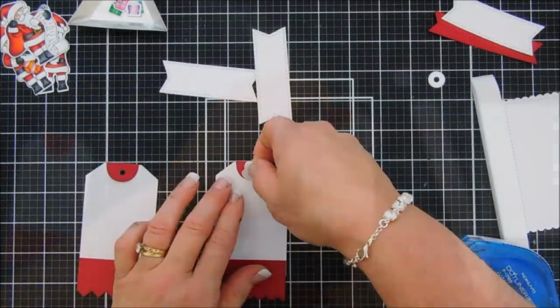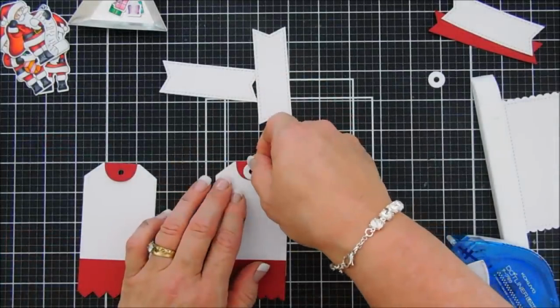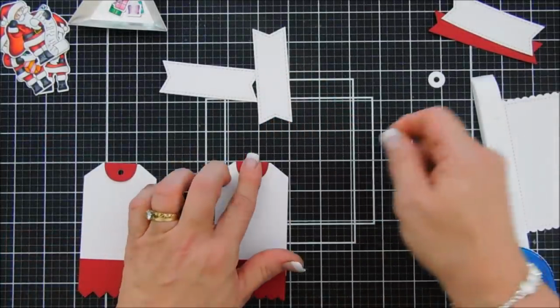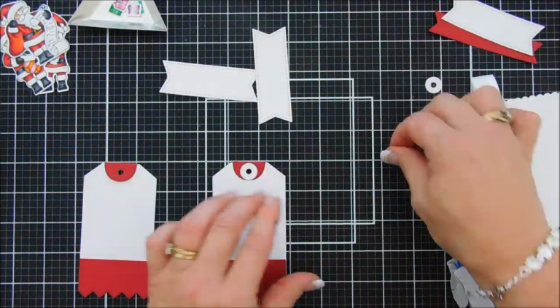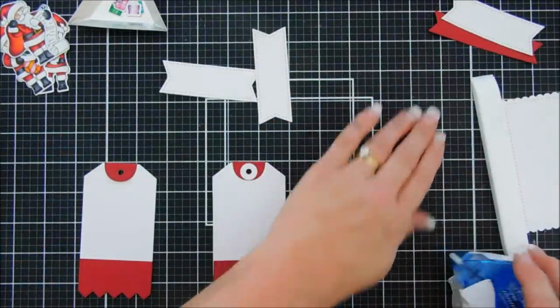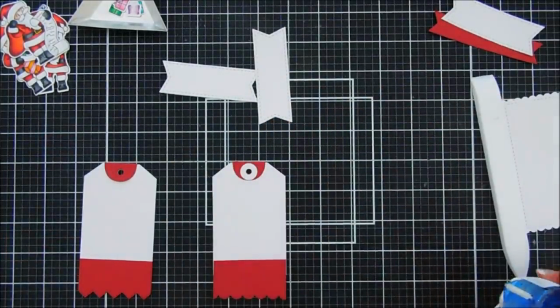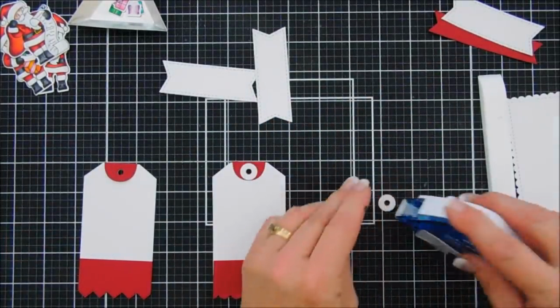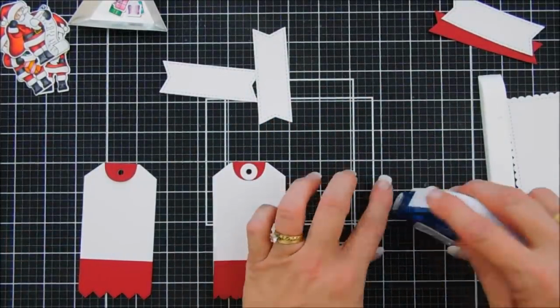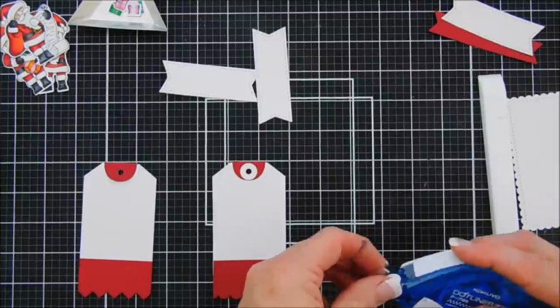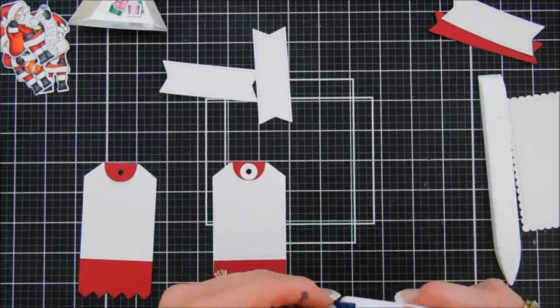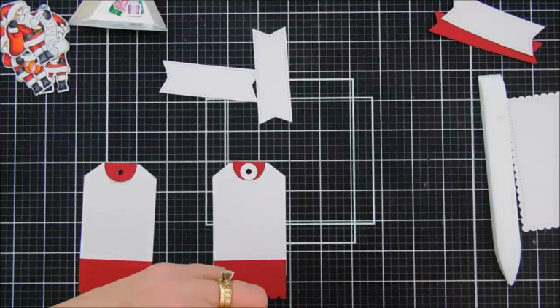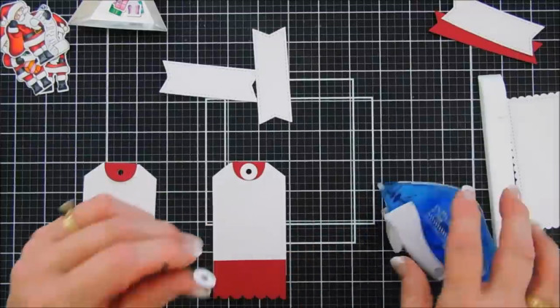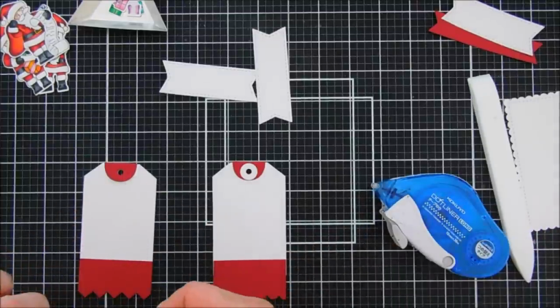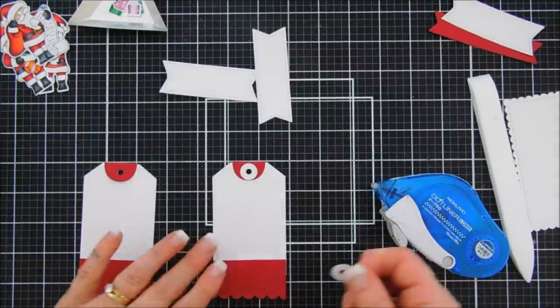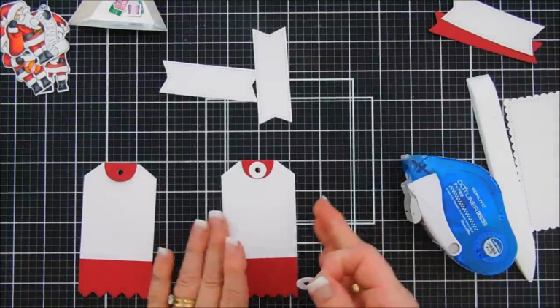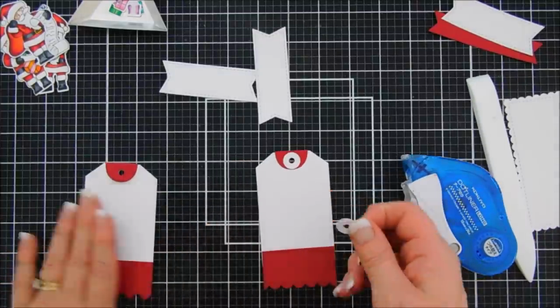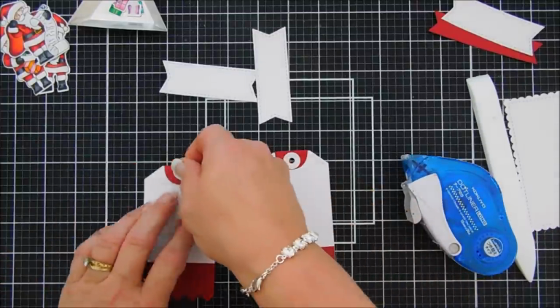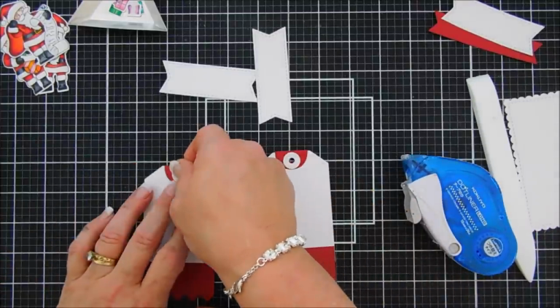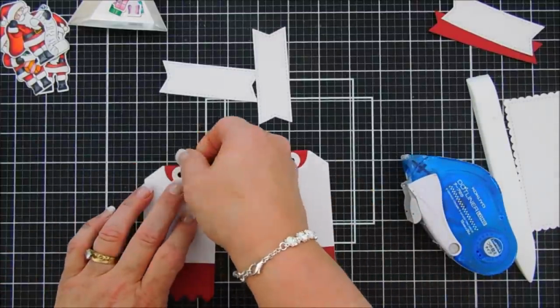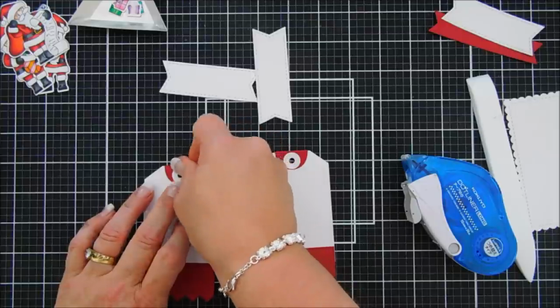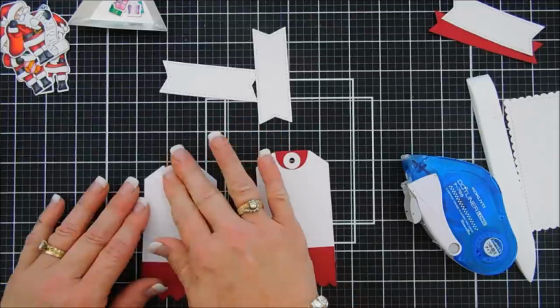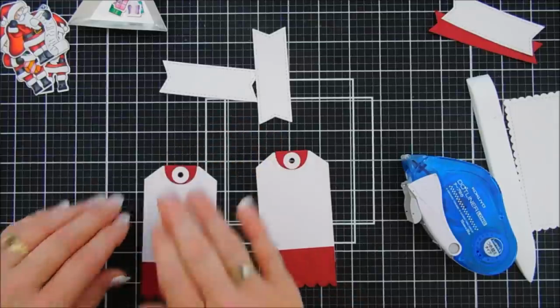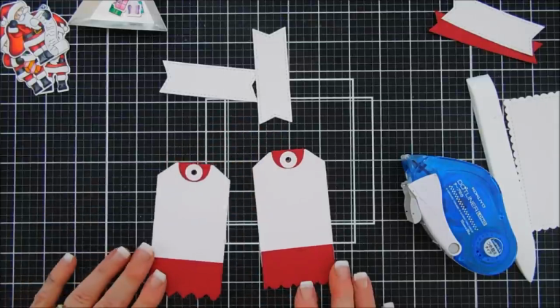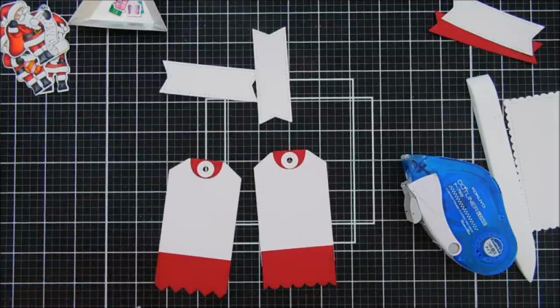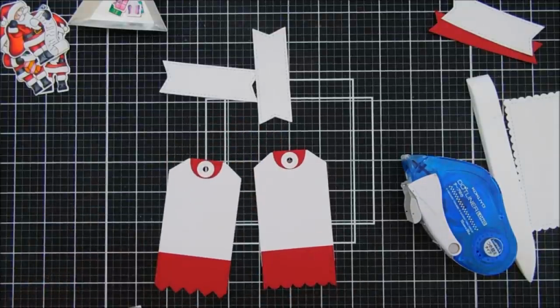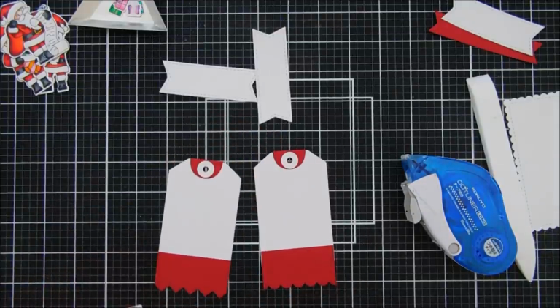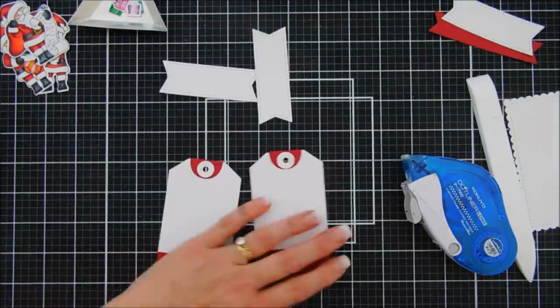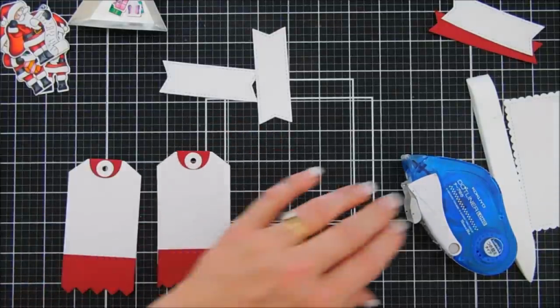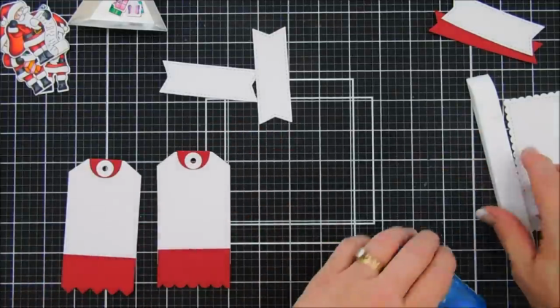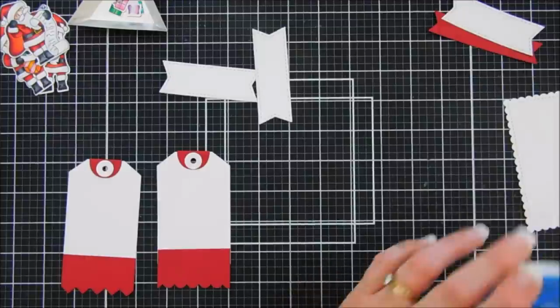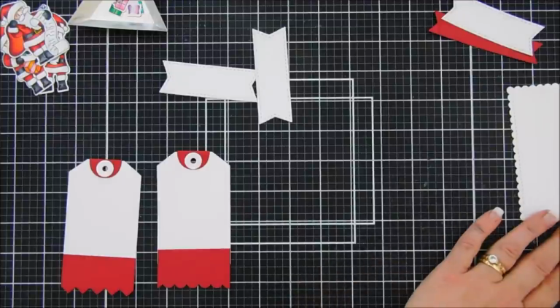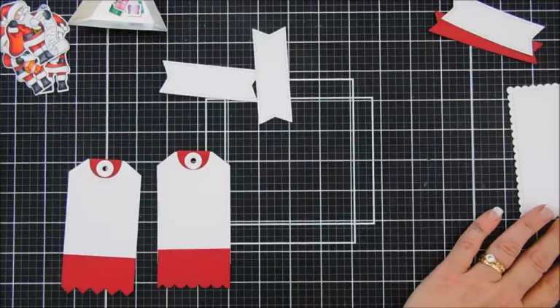Next we're going to tape down our reinforcements over our decorative piece. Those look so fun — I'm looking forward to creating with this!